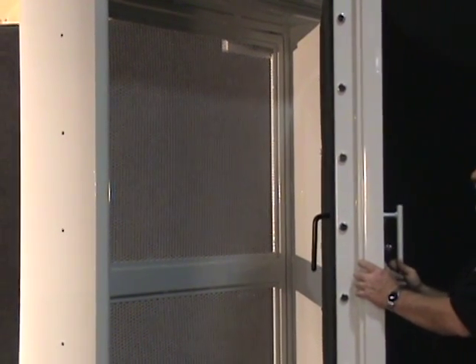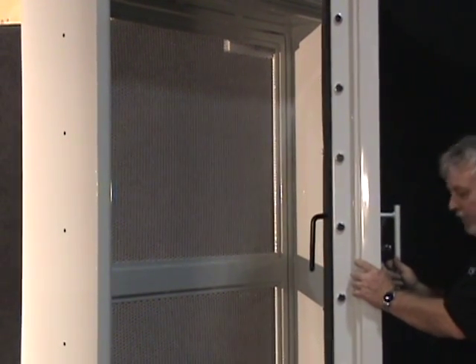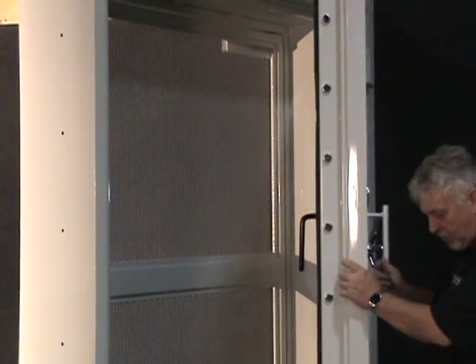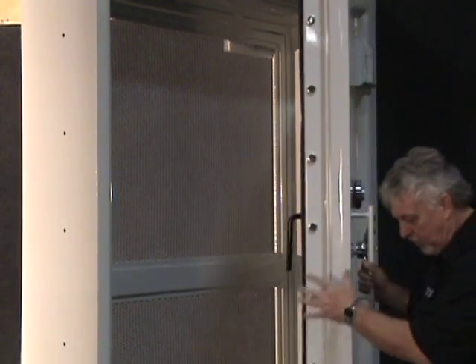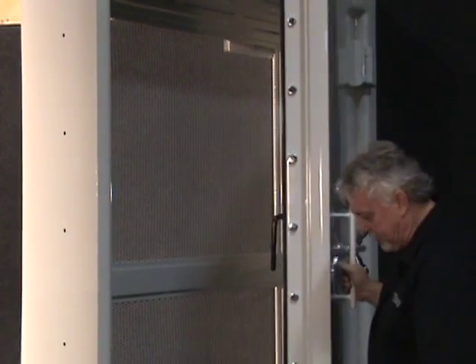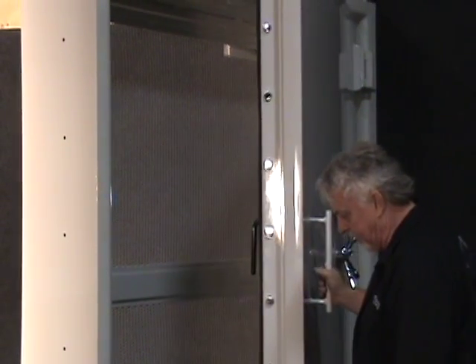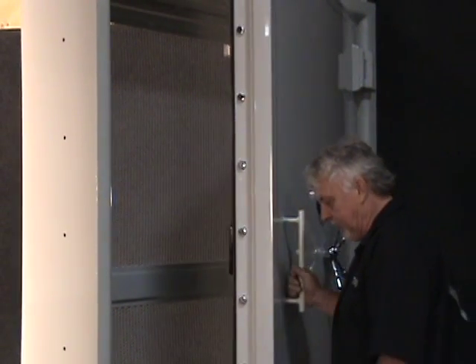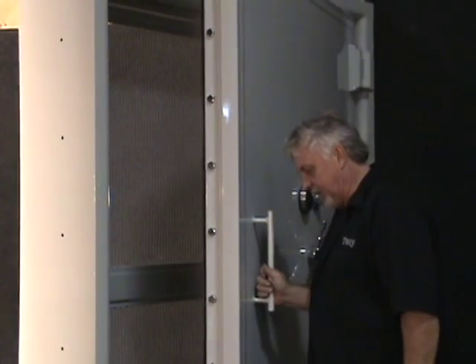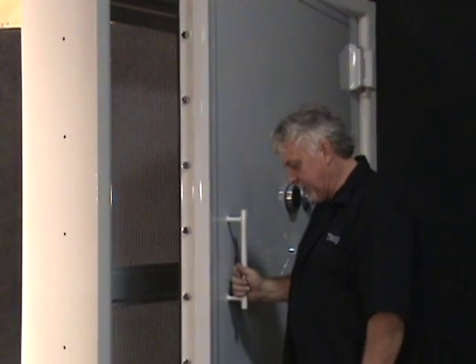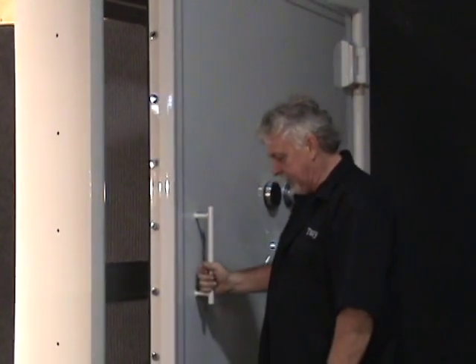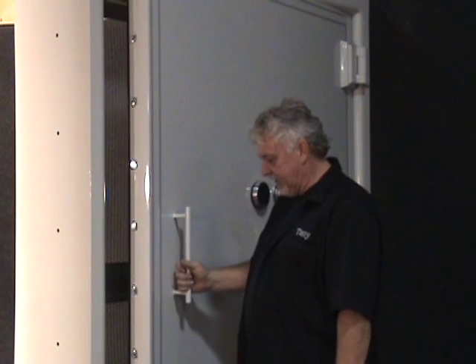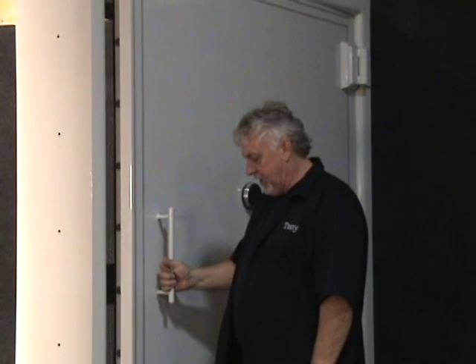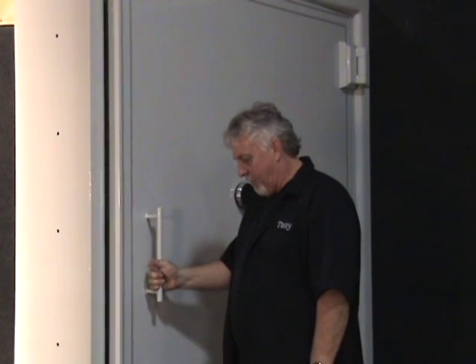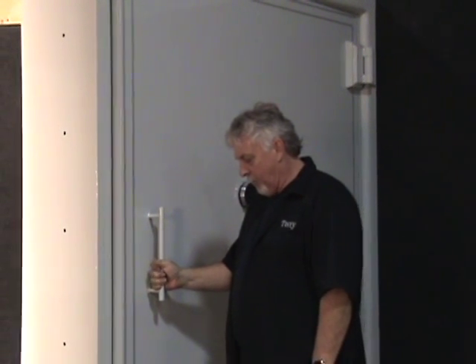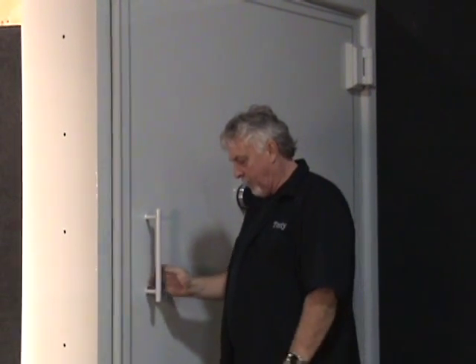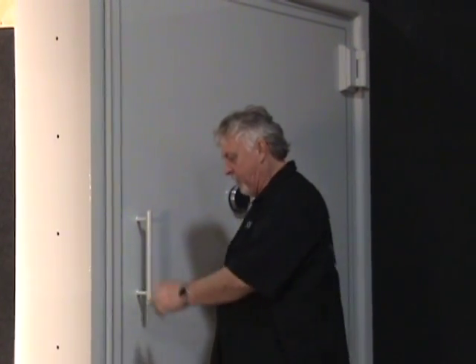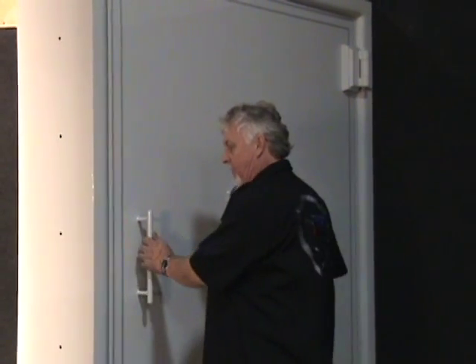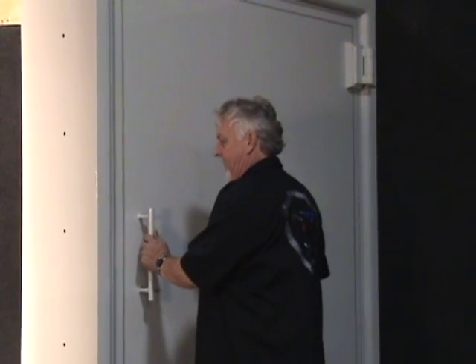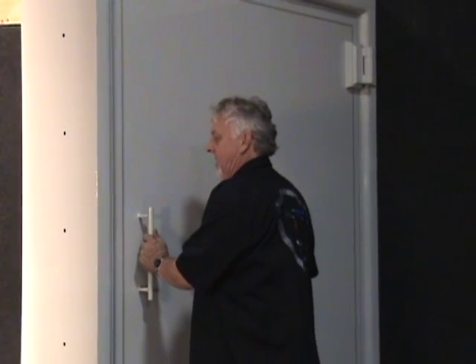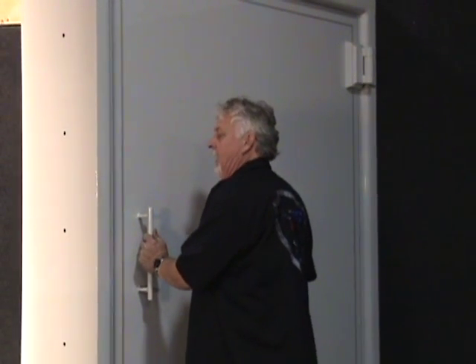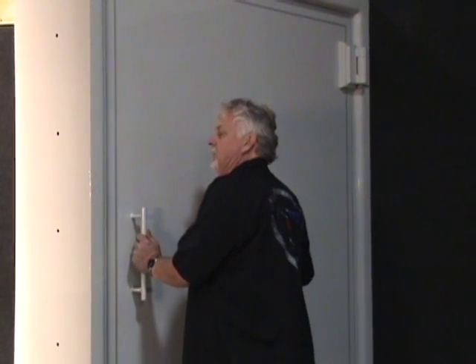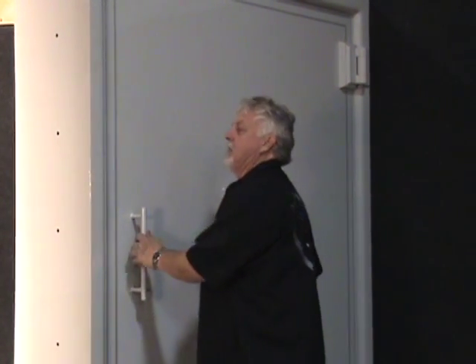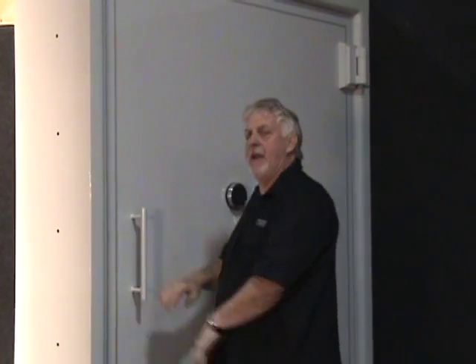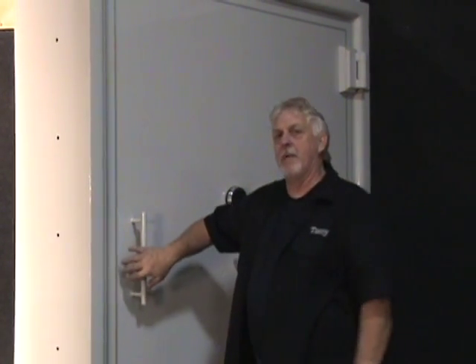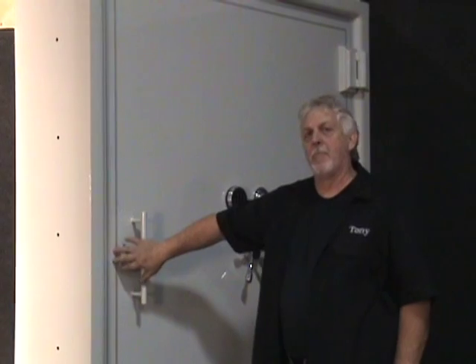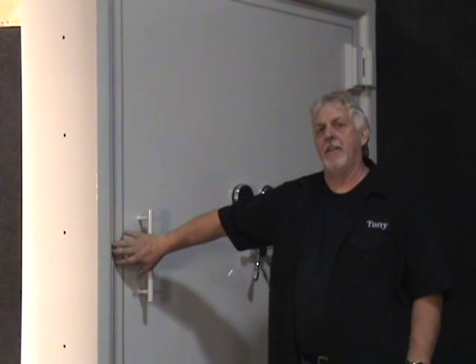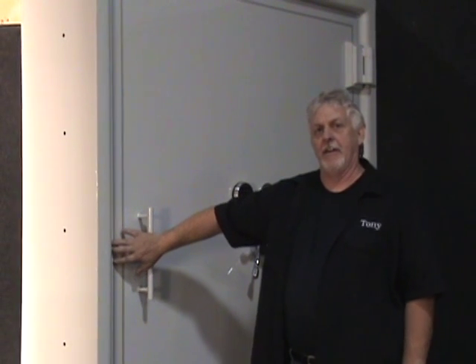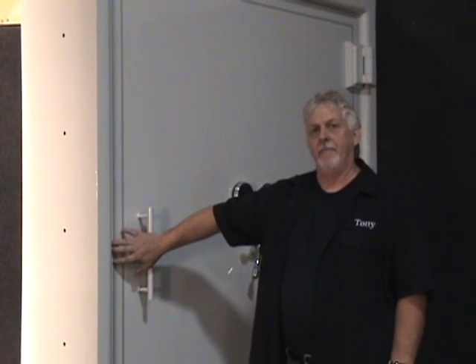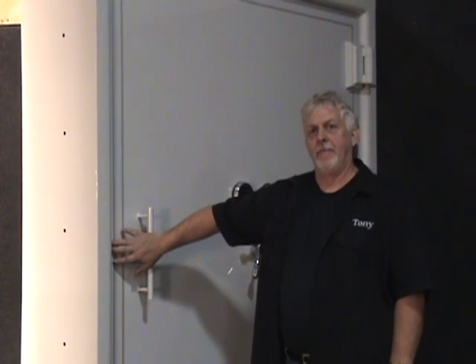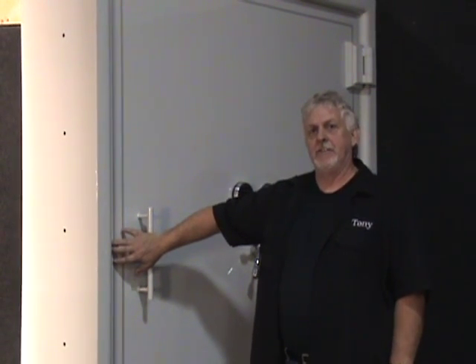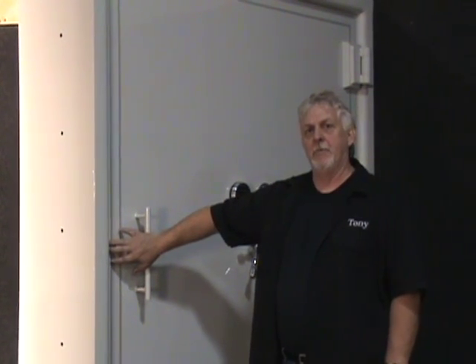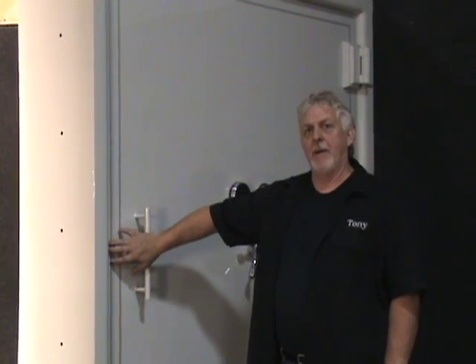When this door closes there is less than a sixteenth inch gap all the way around the door to stop any type of a pry attack. It simply won't happen.